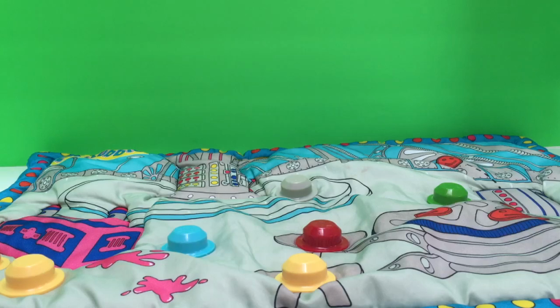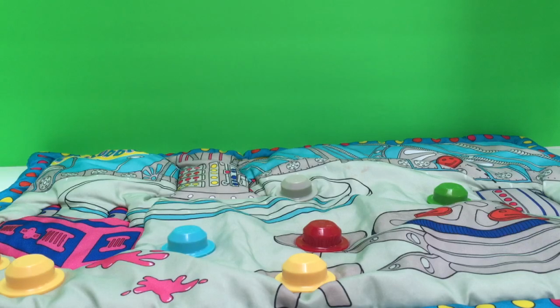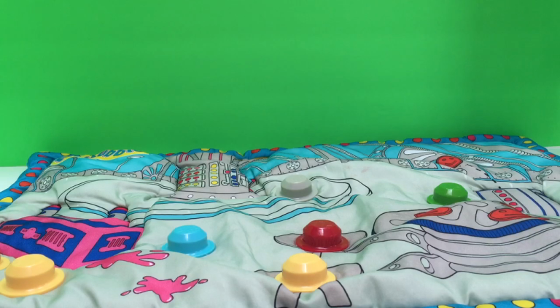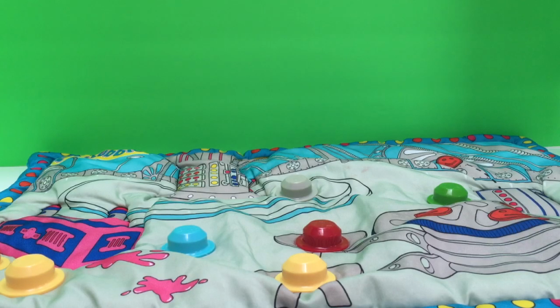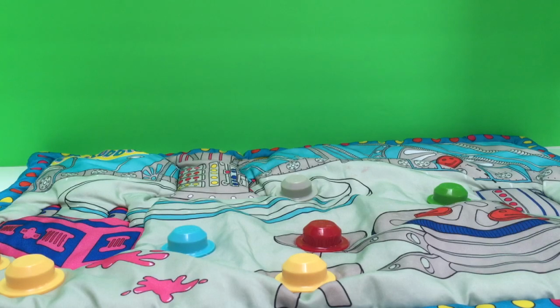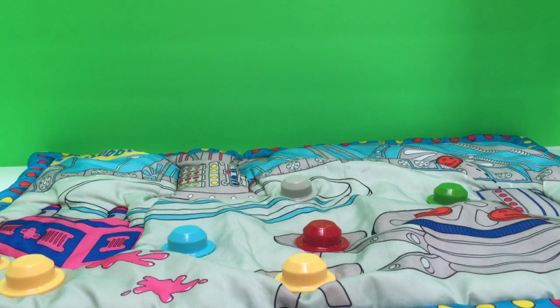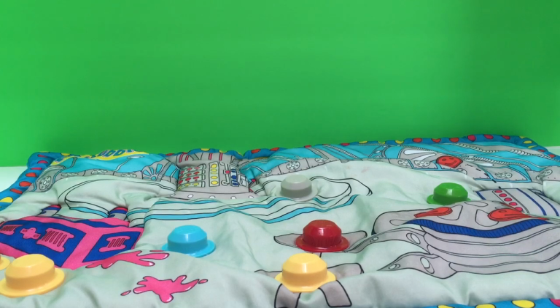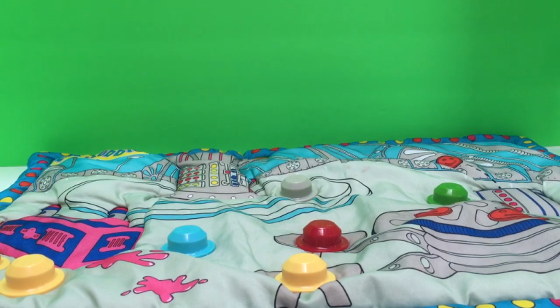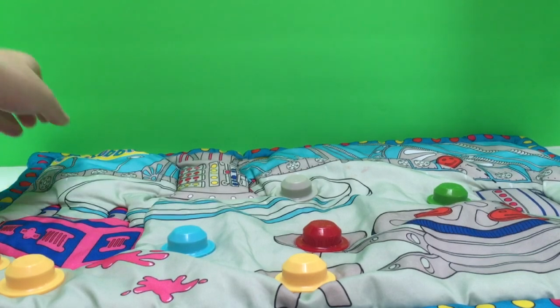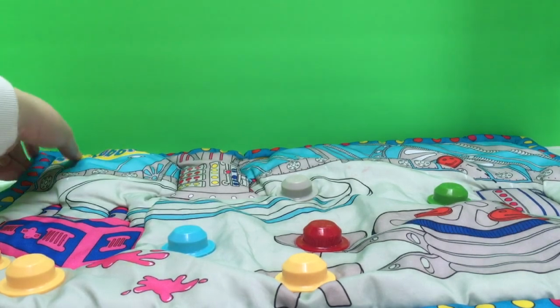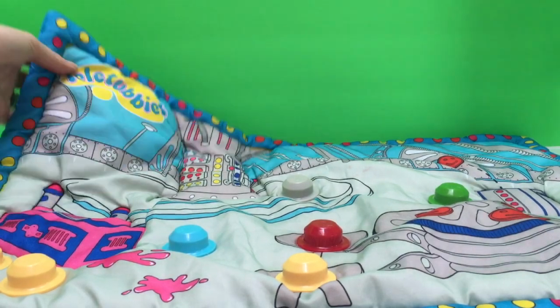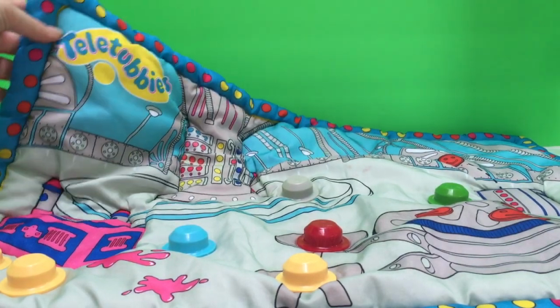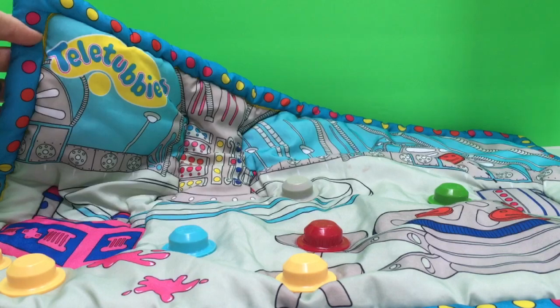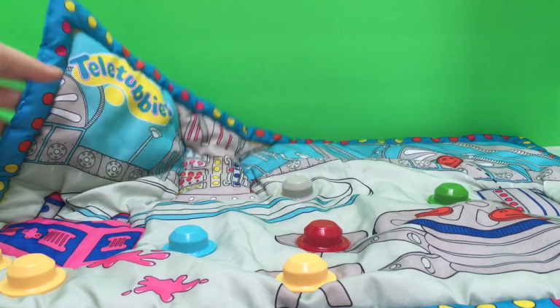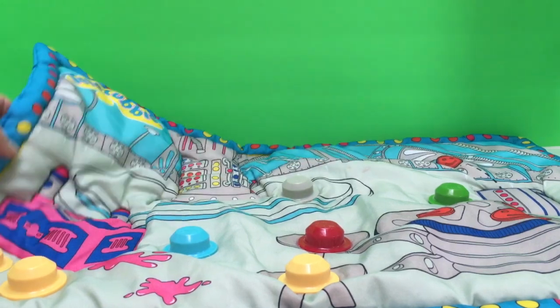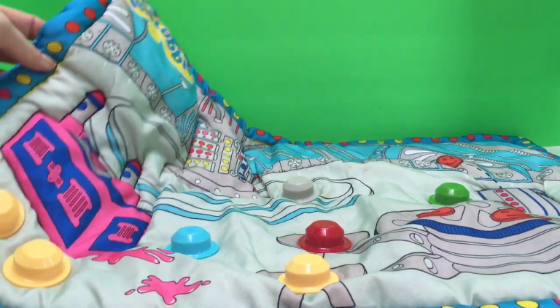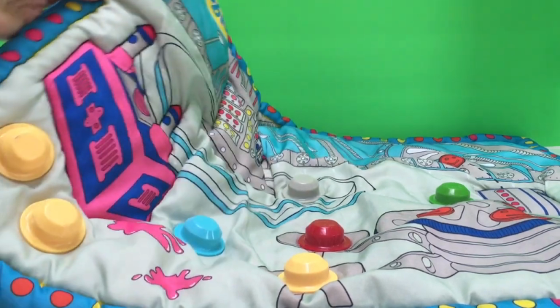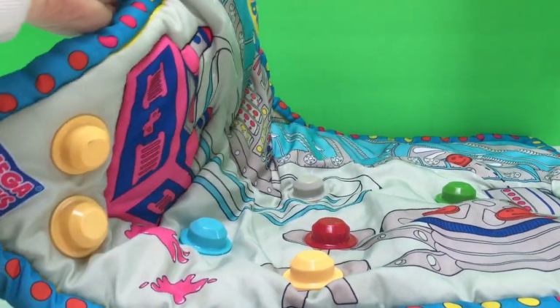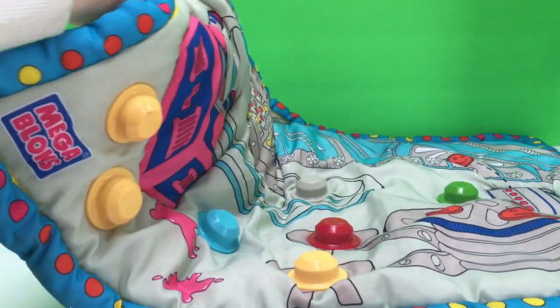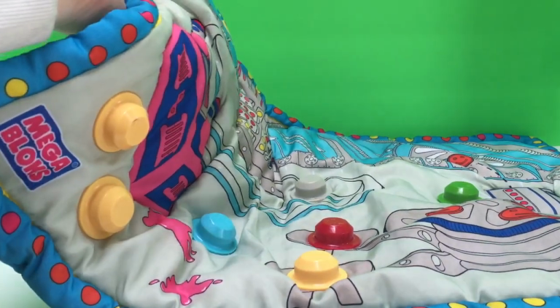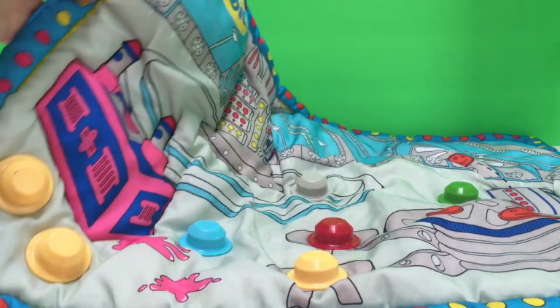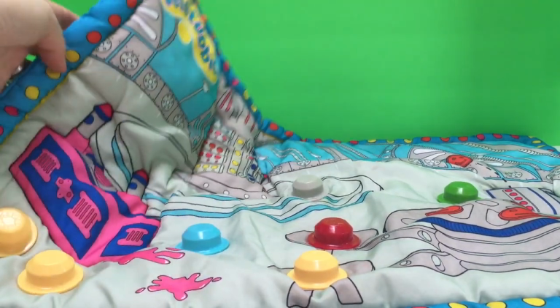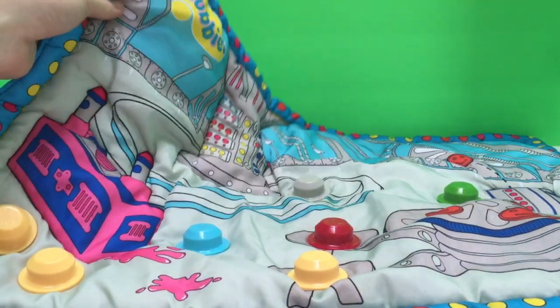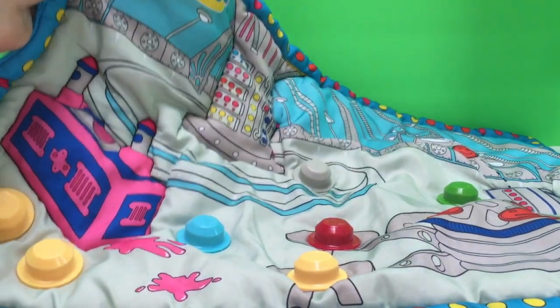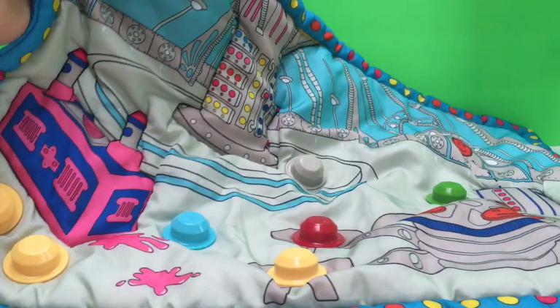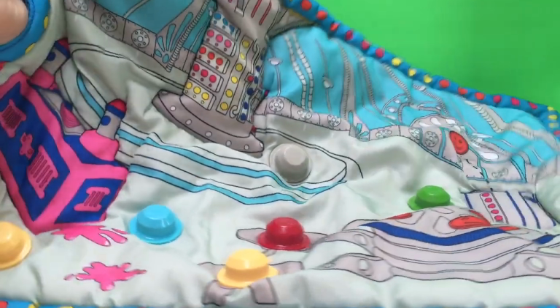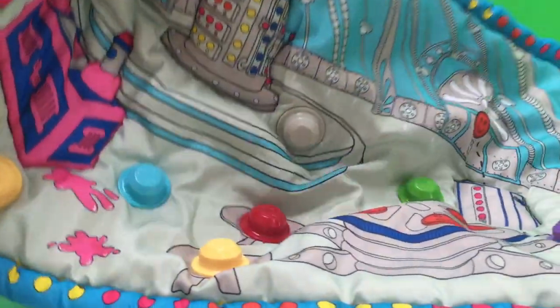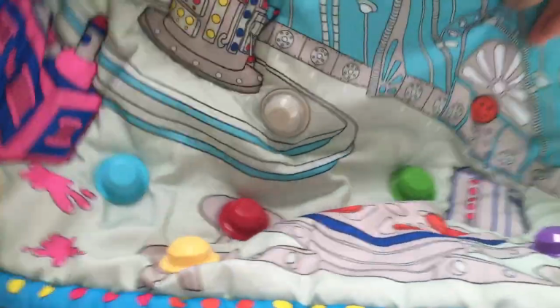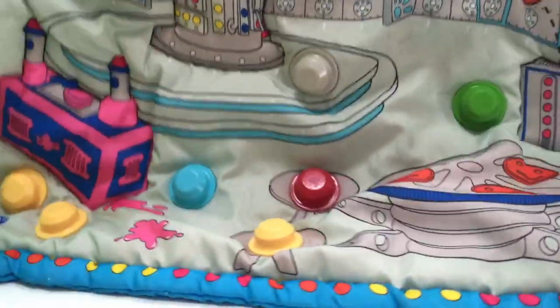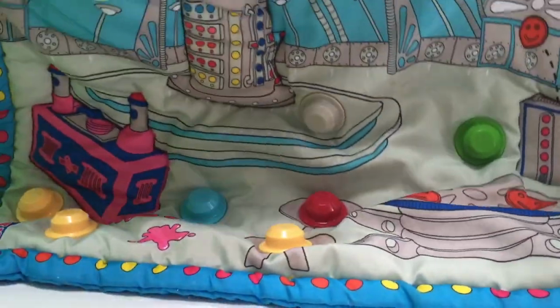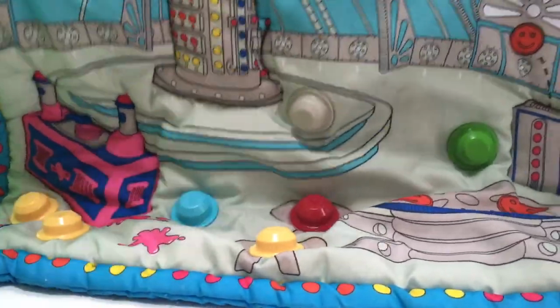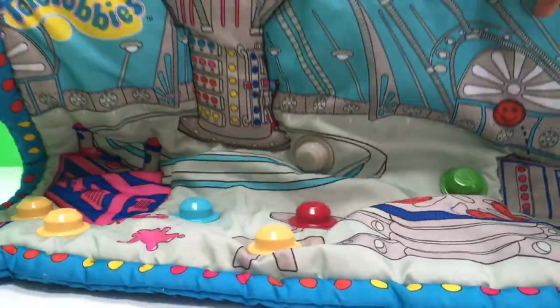Hello and welcome to Tiny Treasures. Today I'm excited to show you my new Teletubbies Mega Bloks toy. It has a nice soft mat and as you can see, this is inside the Teletubby house.